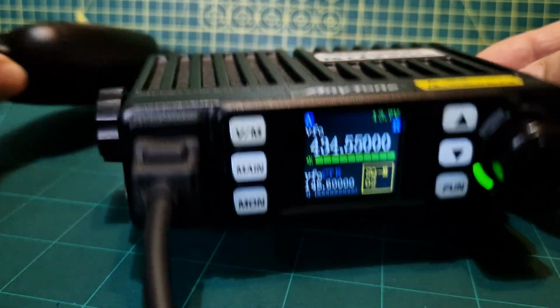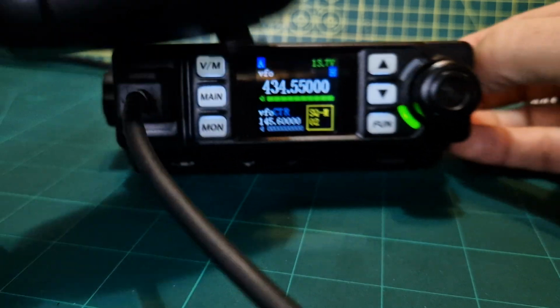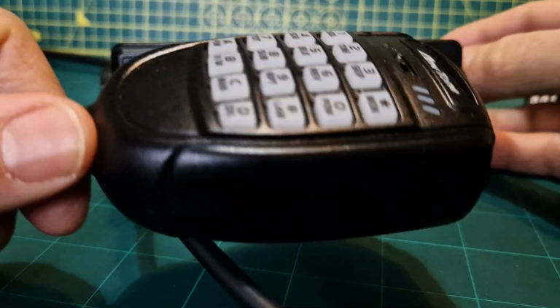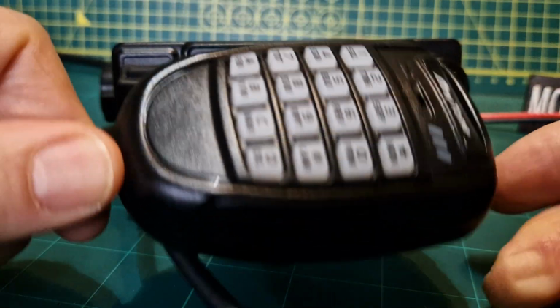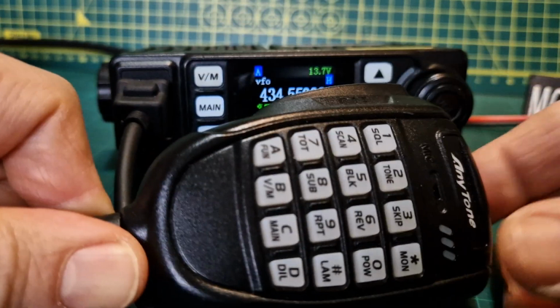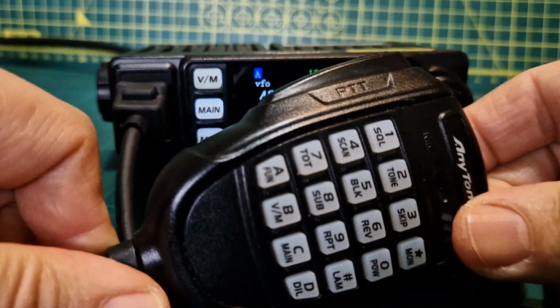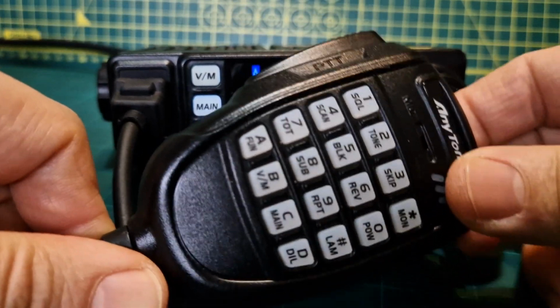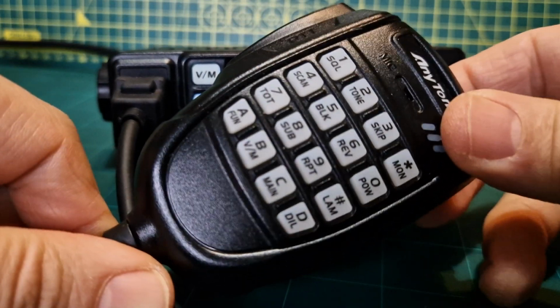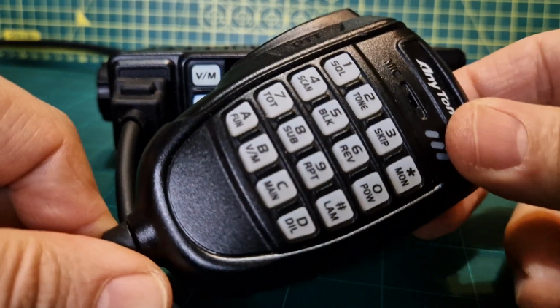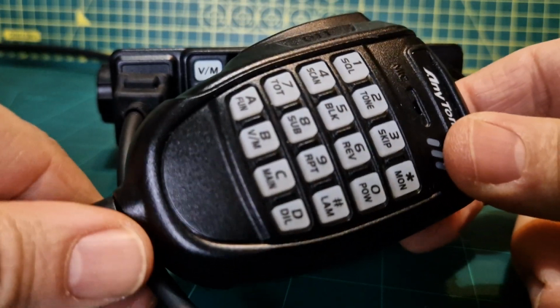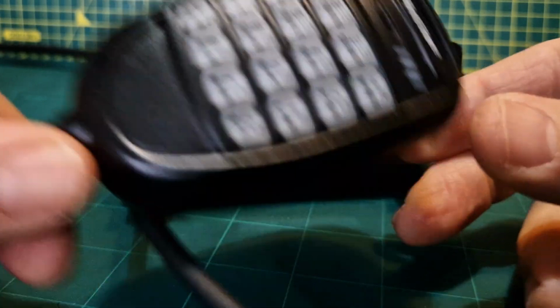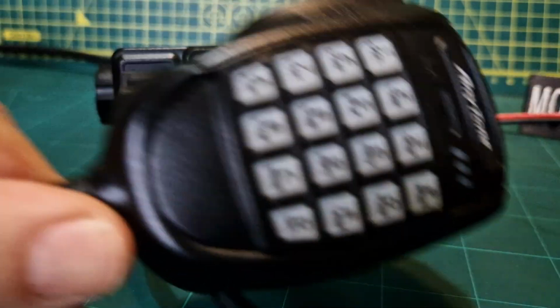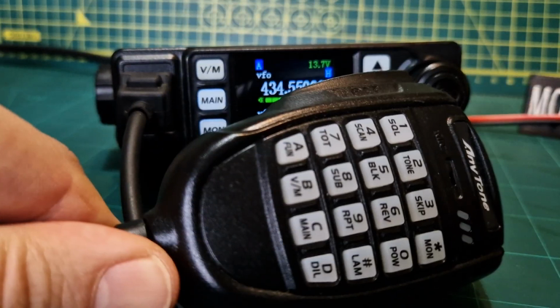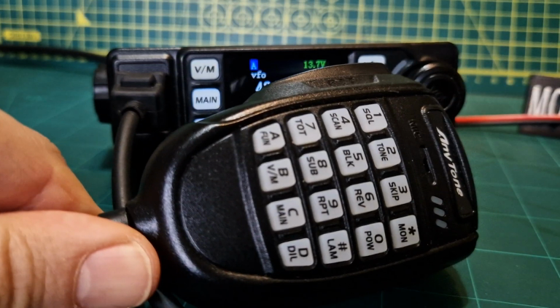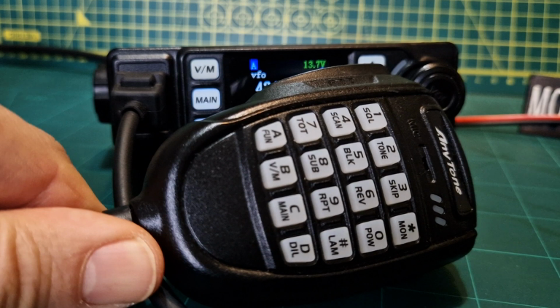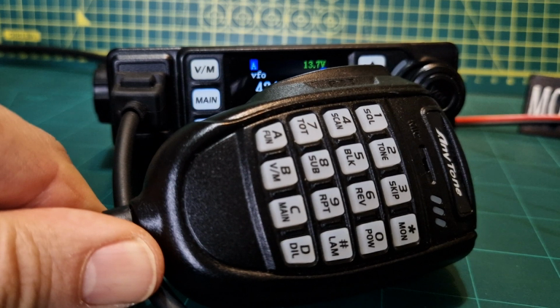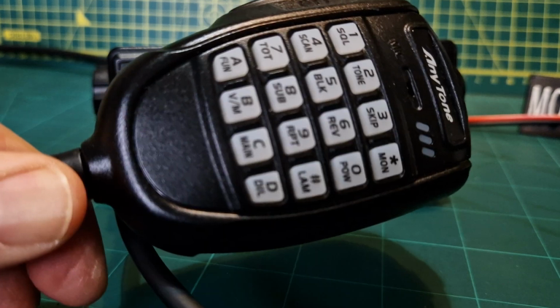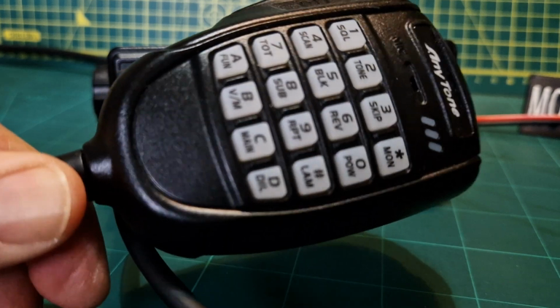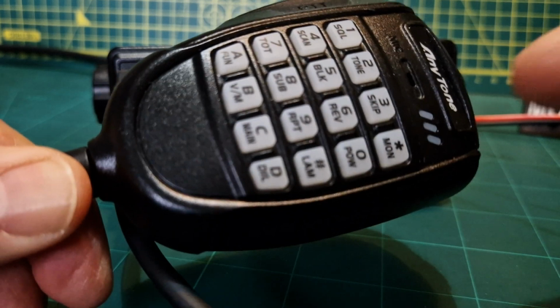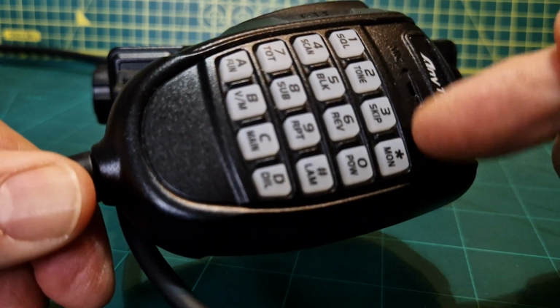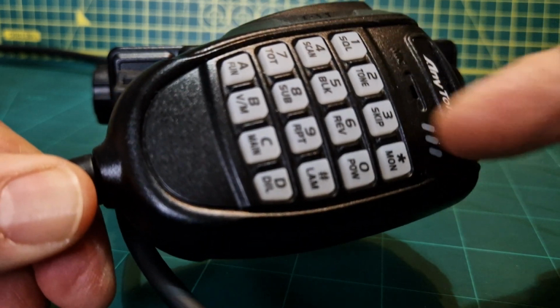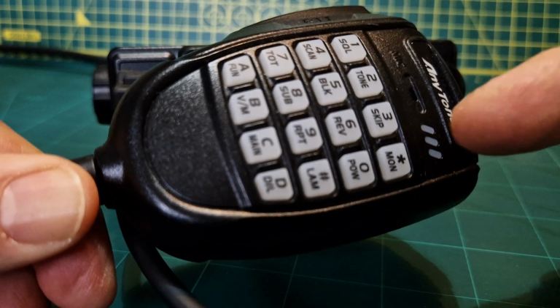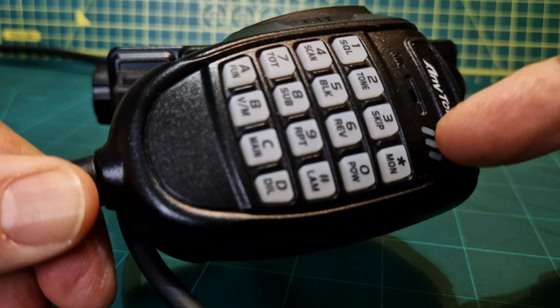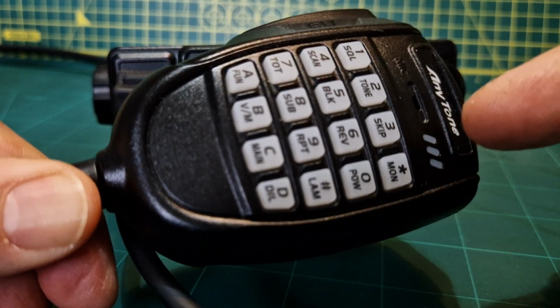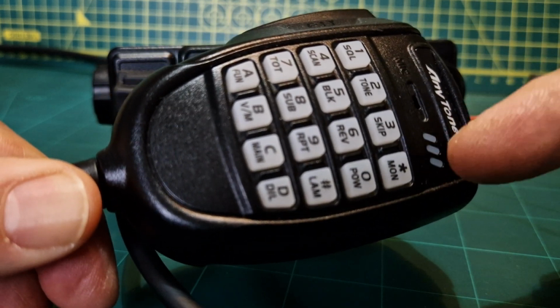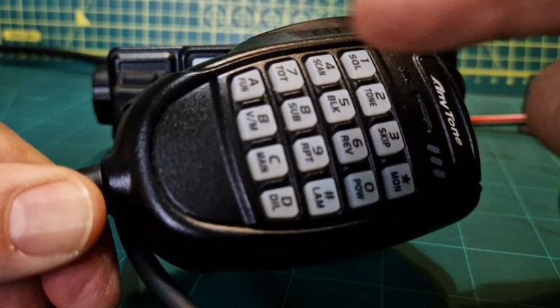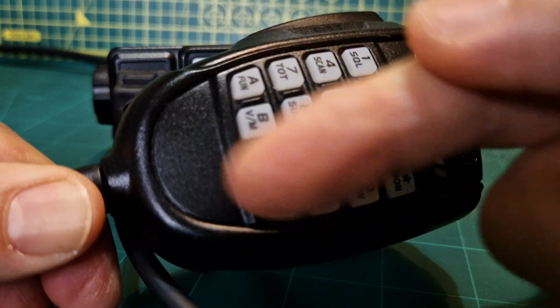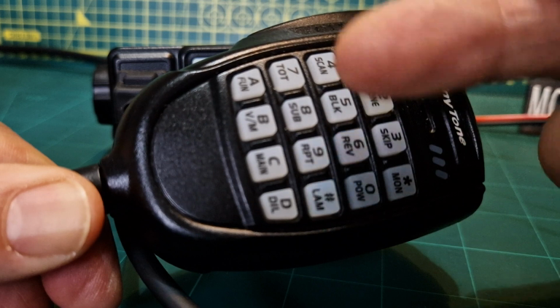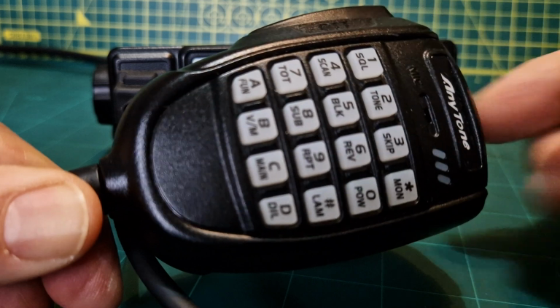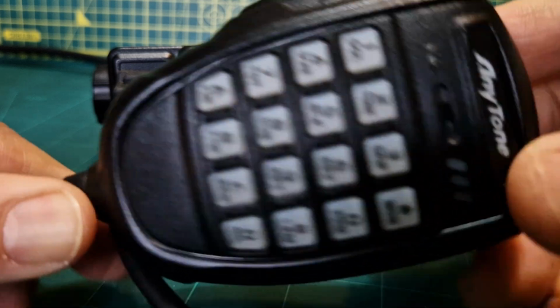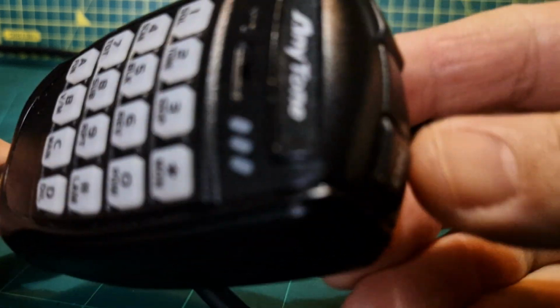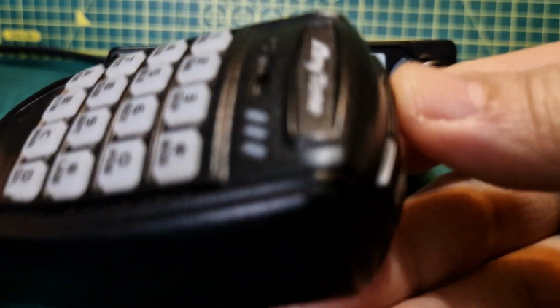As far as I can see, you can only change the power if you use the actual microphone. The LED here goes red on TX and green on RX.